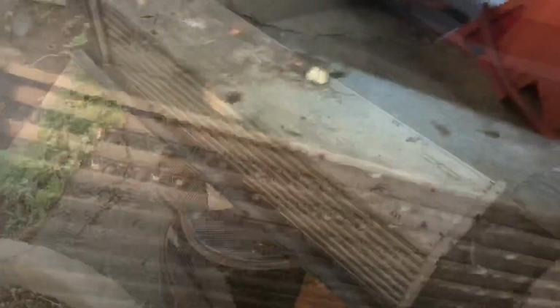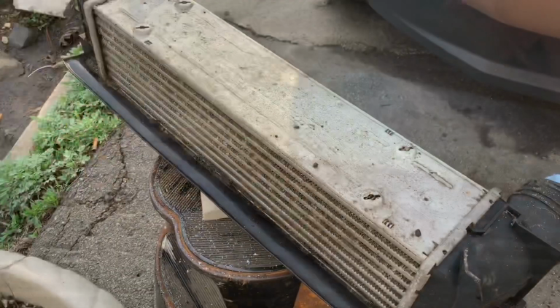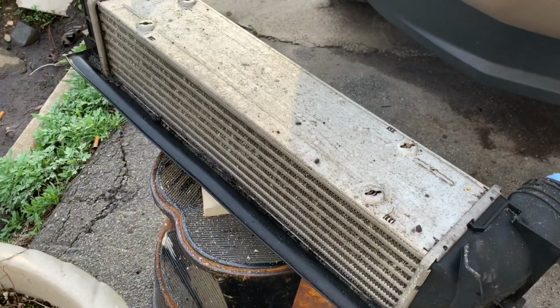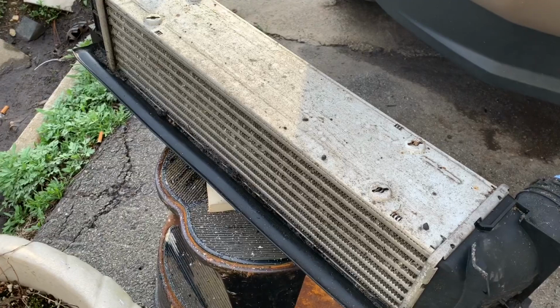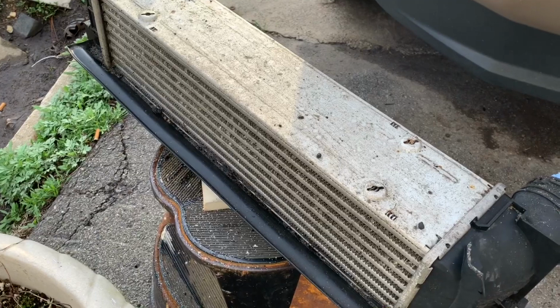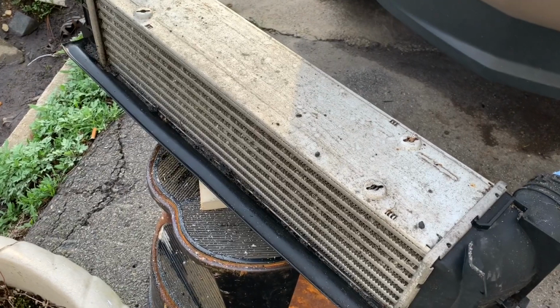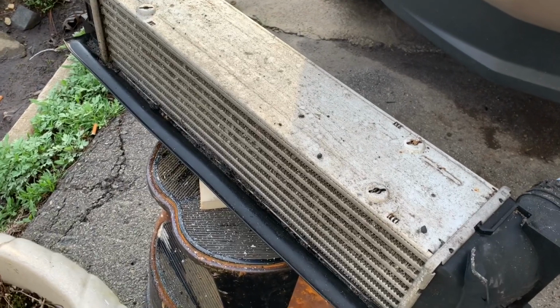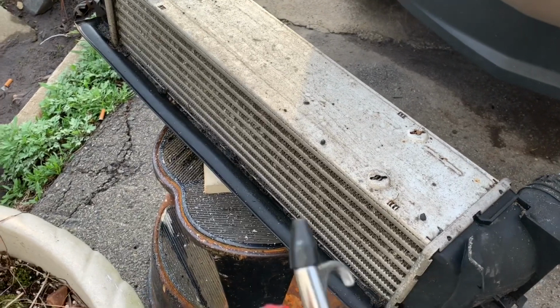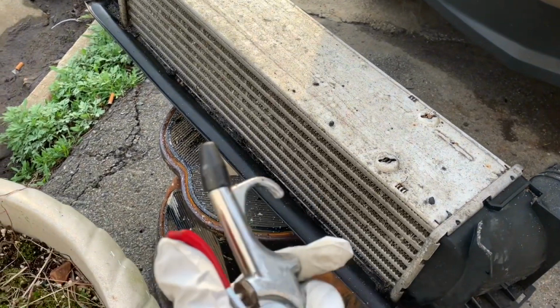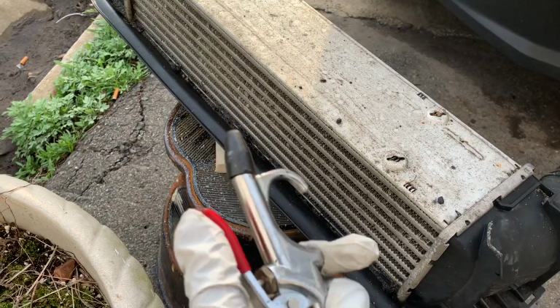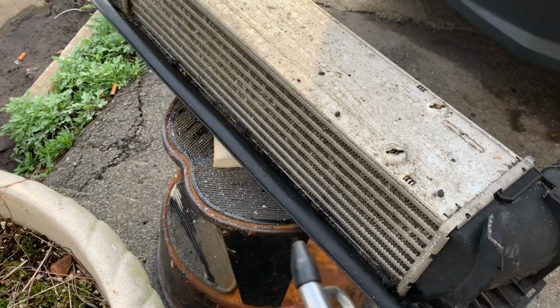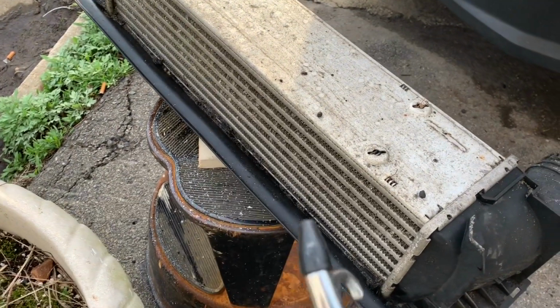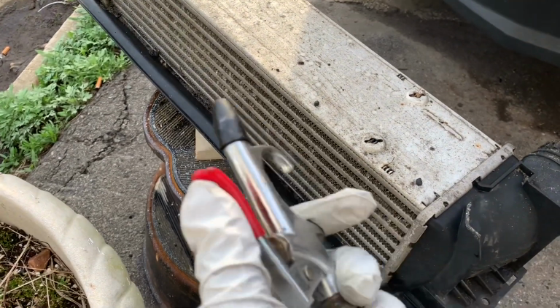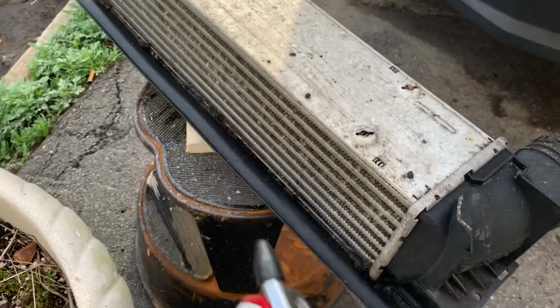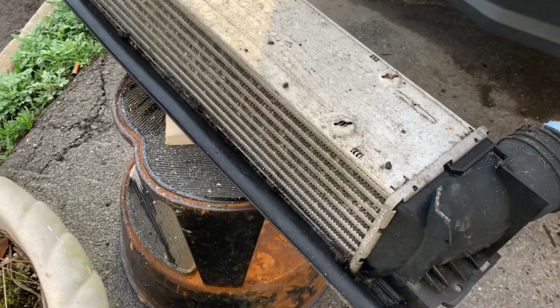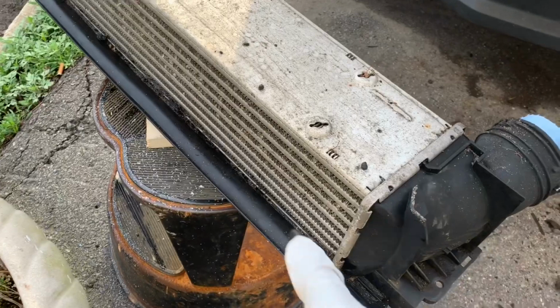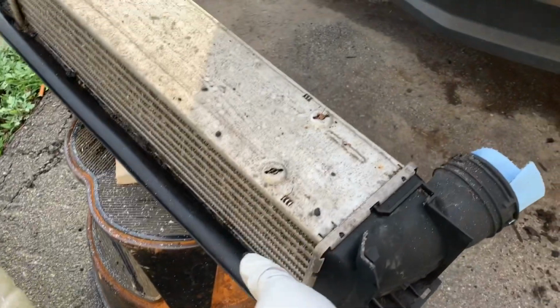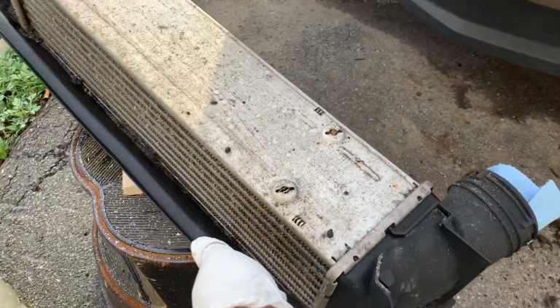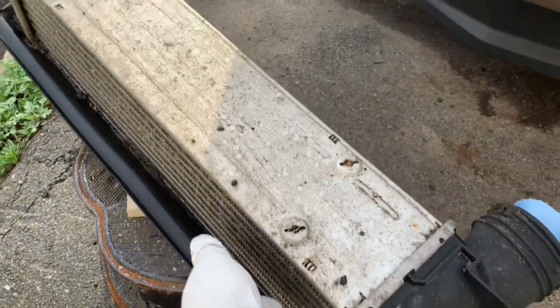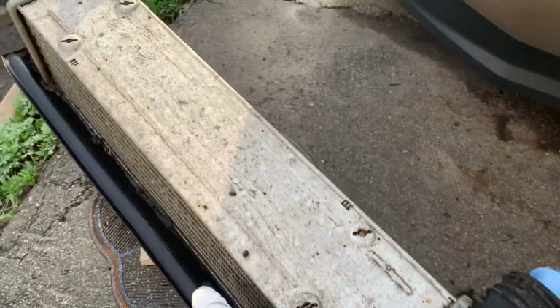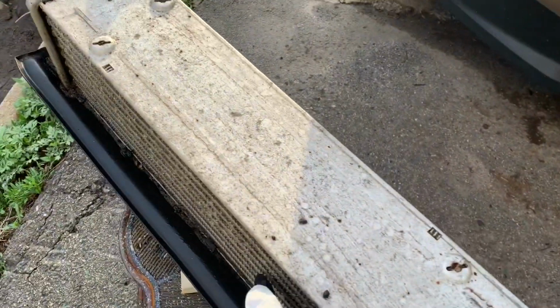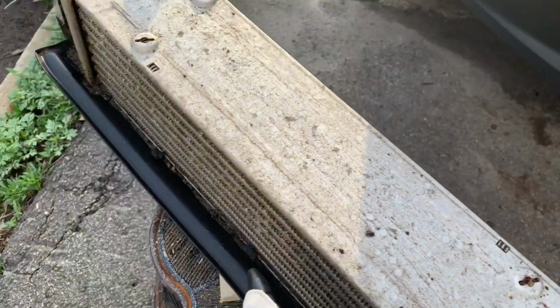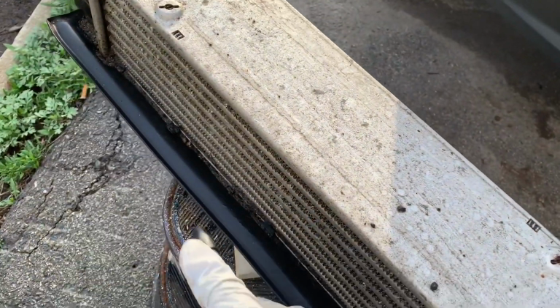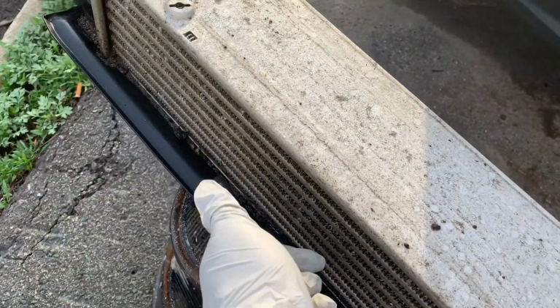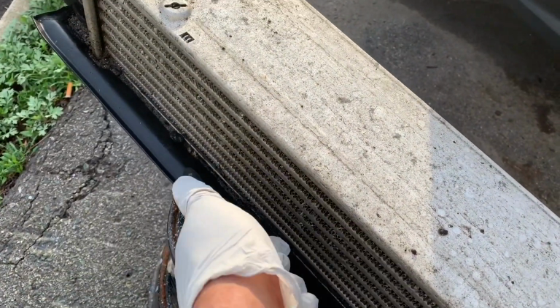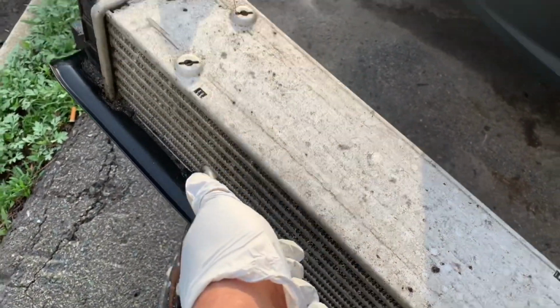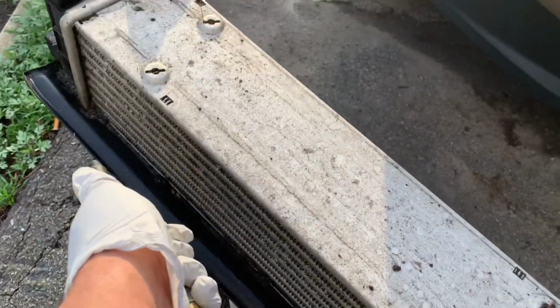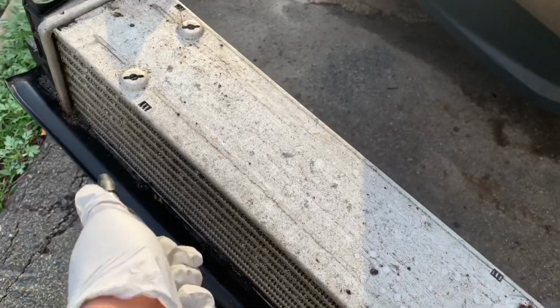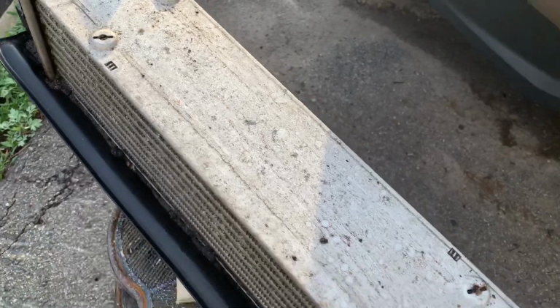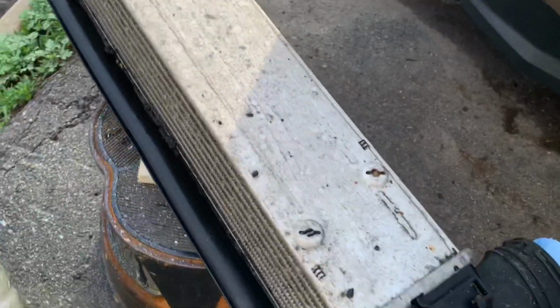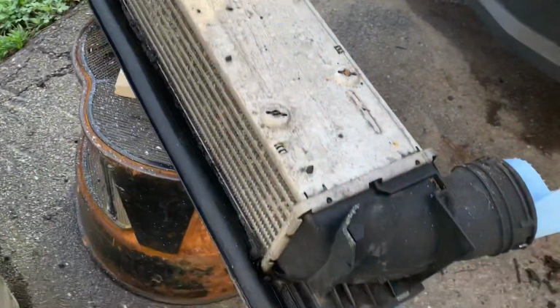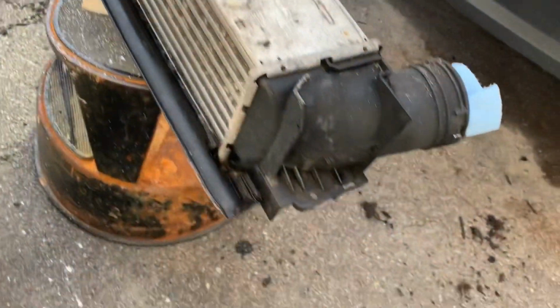Before putting back the intercooler, try to blow some forced air — basically clean it up. Wear goggles while you're doing it.